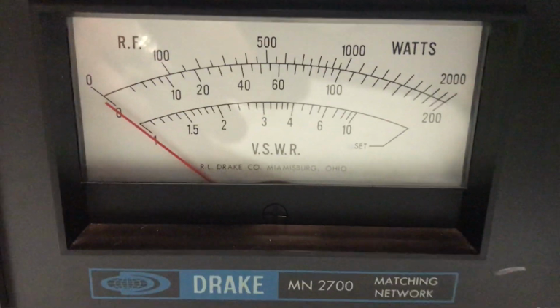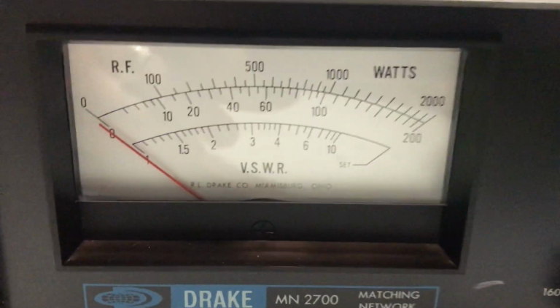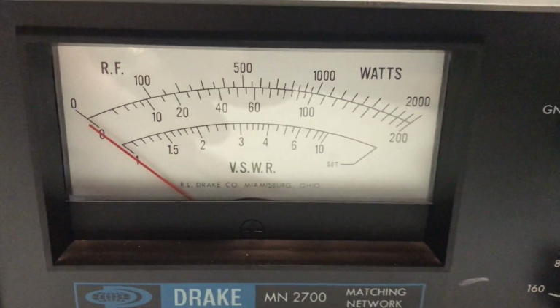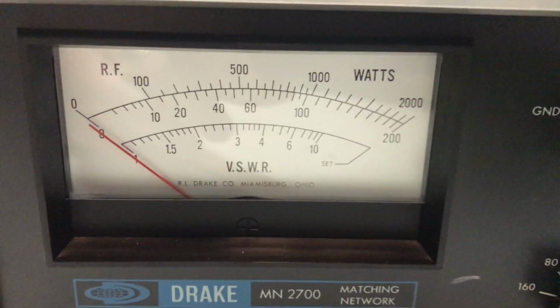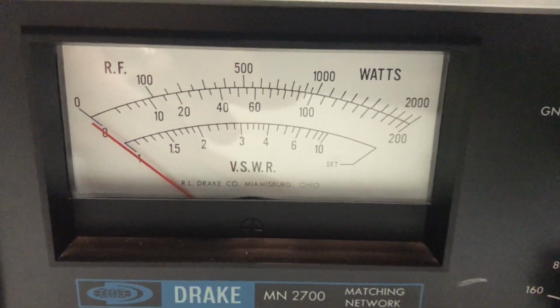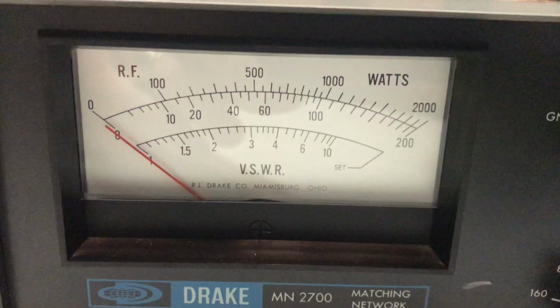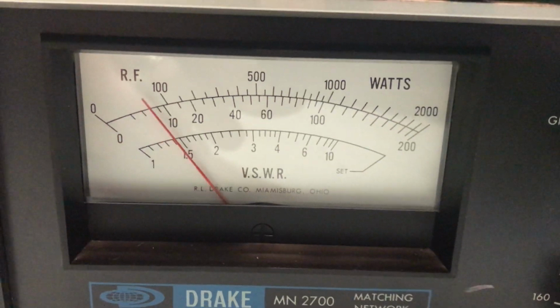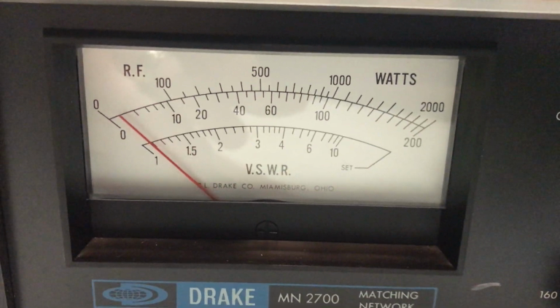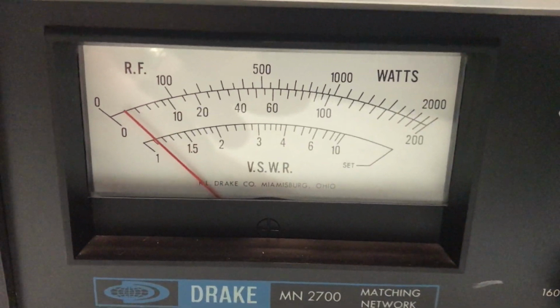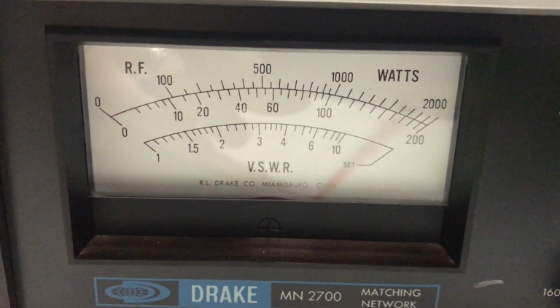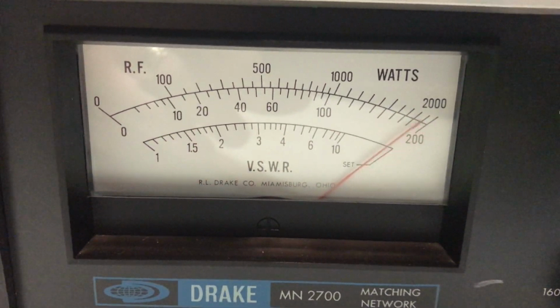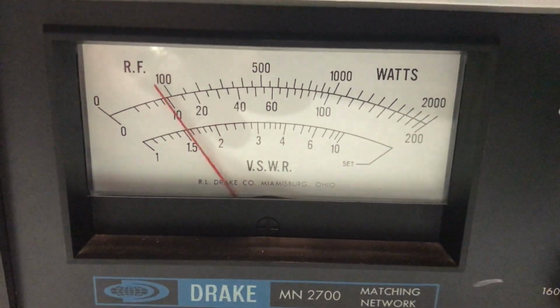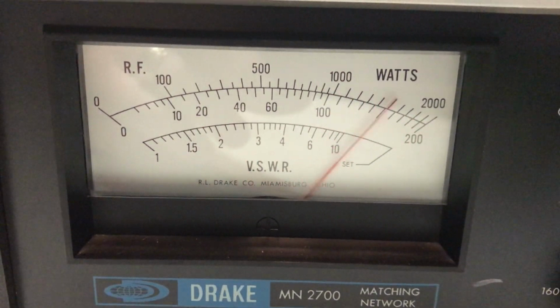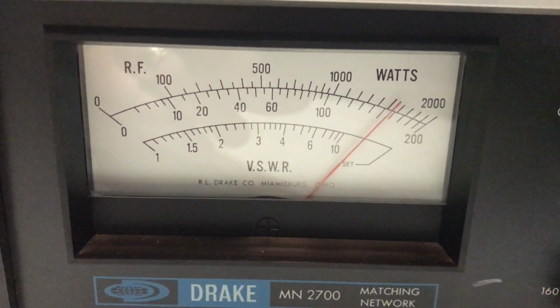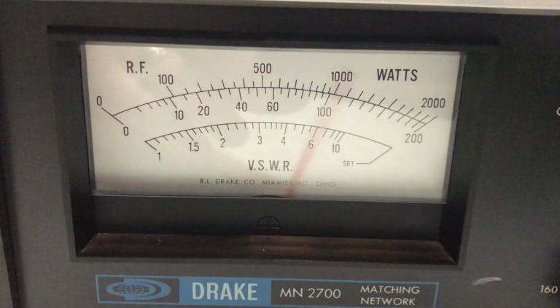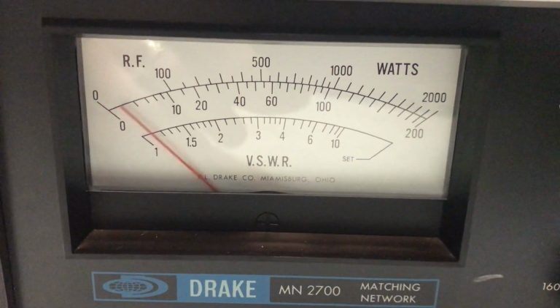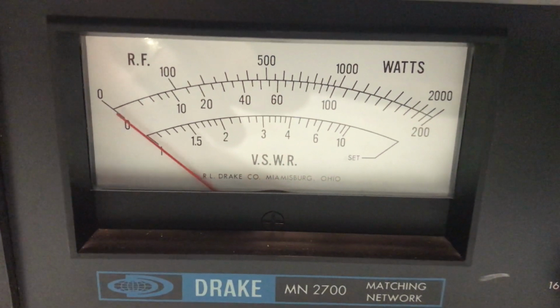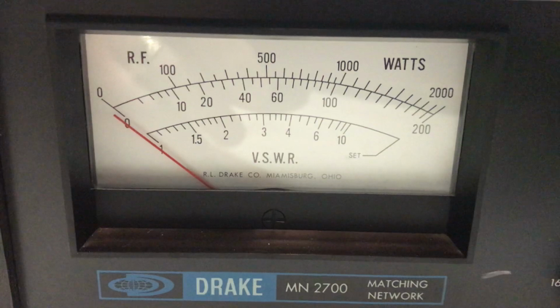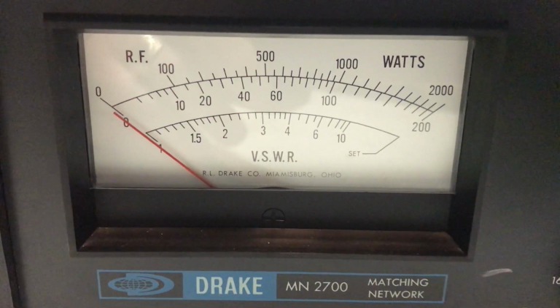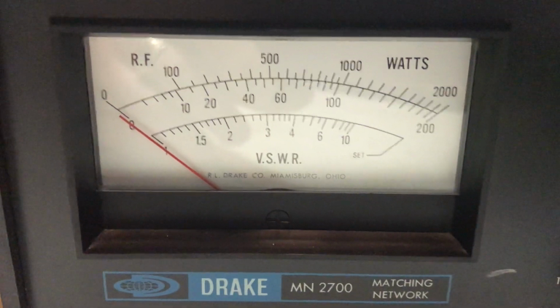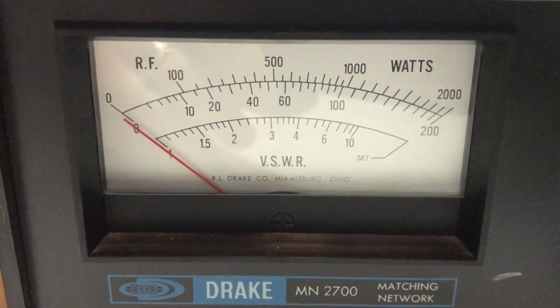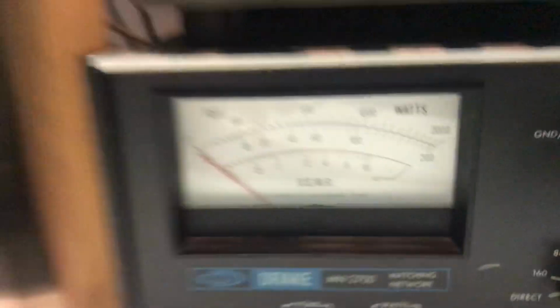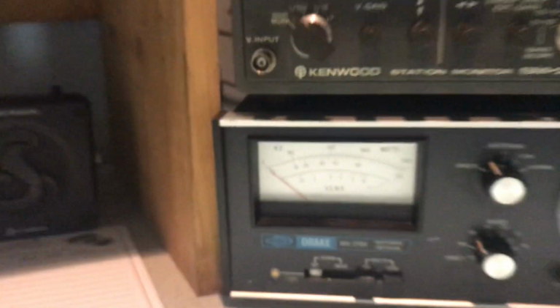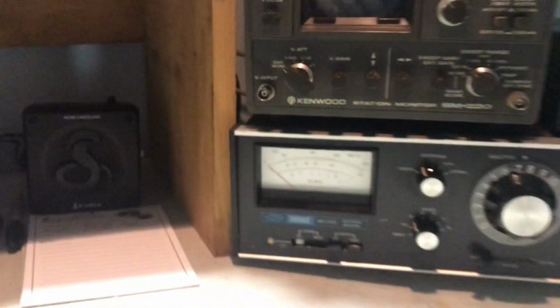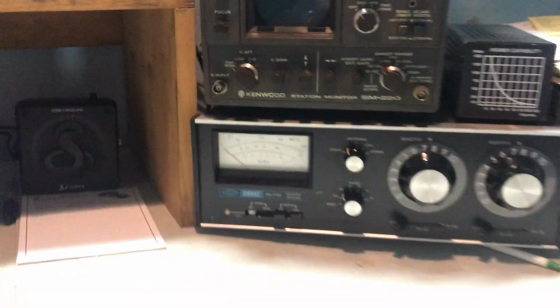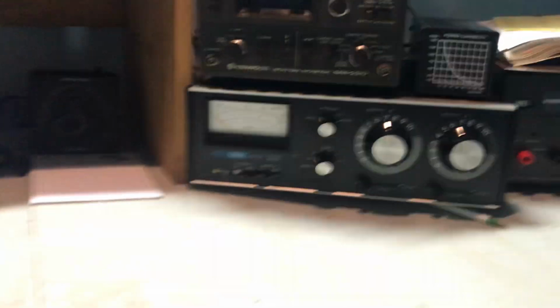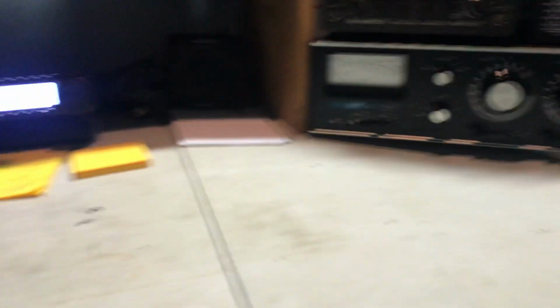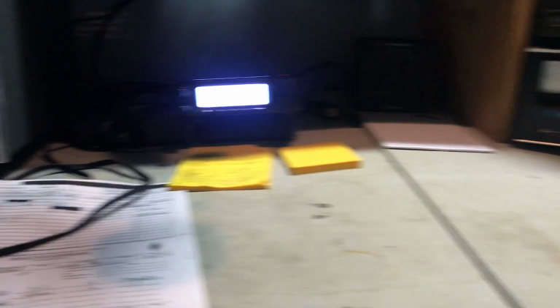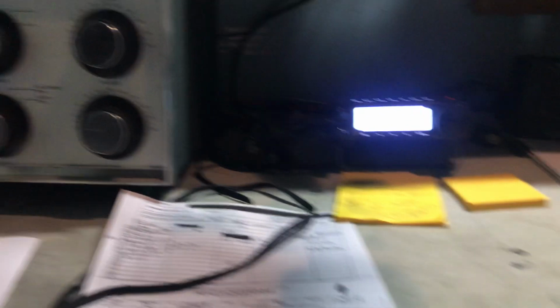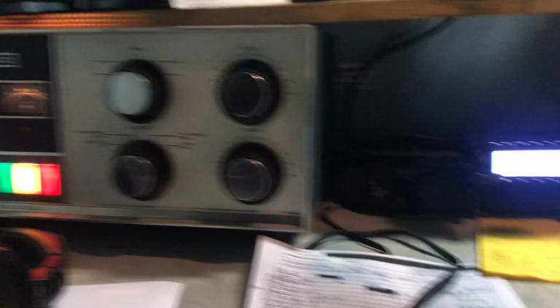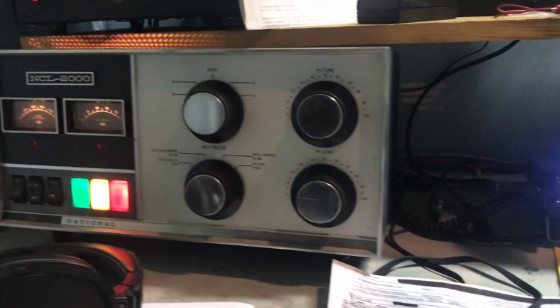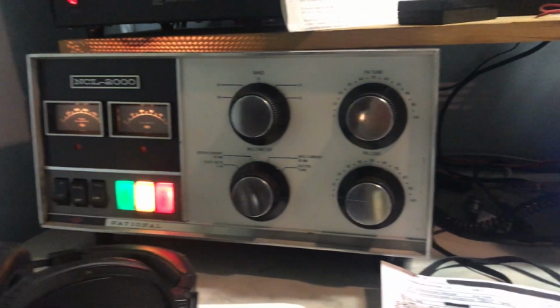I'll kind of get on the modulation a little bit — oh yeah, there you go — over 1500 watts easy. So I hope you enjoyed this little video.